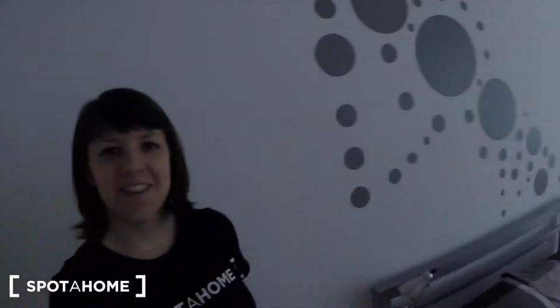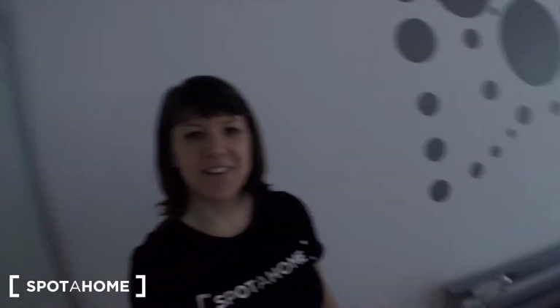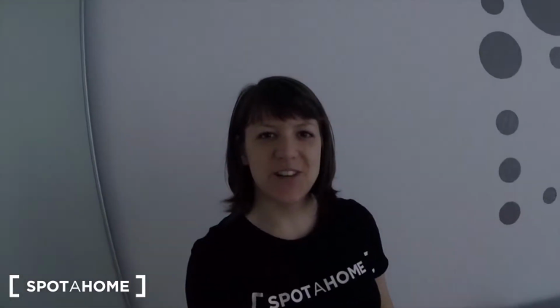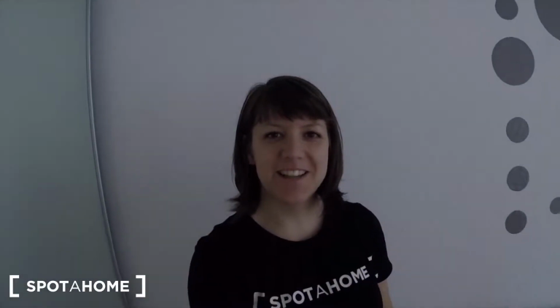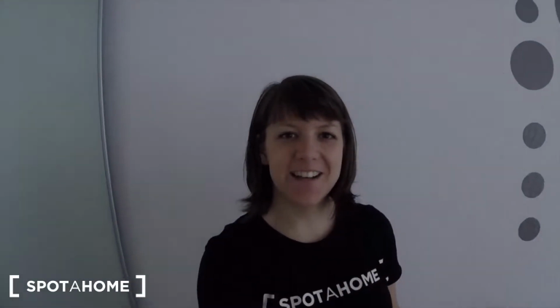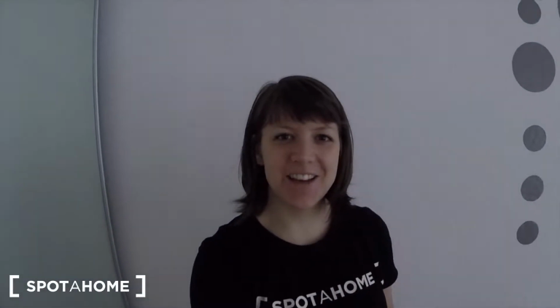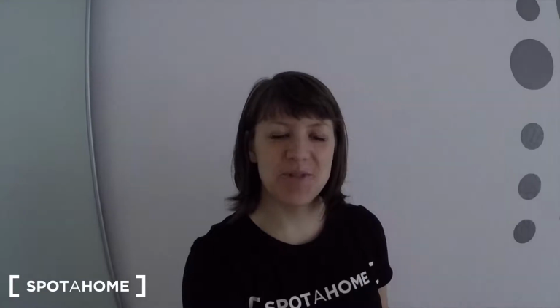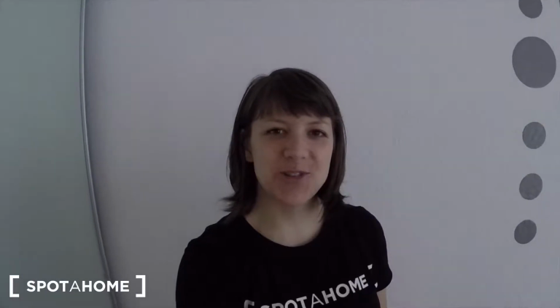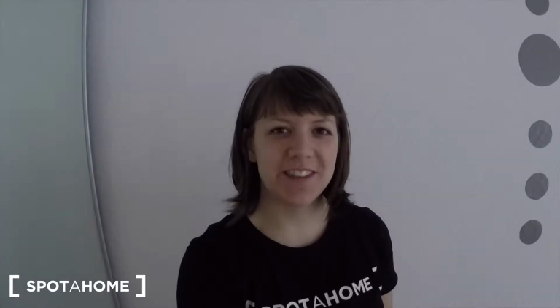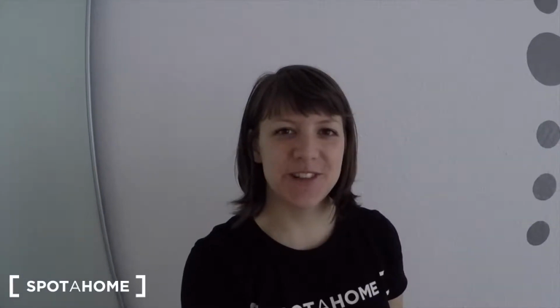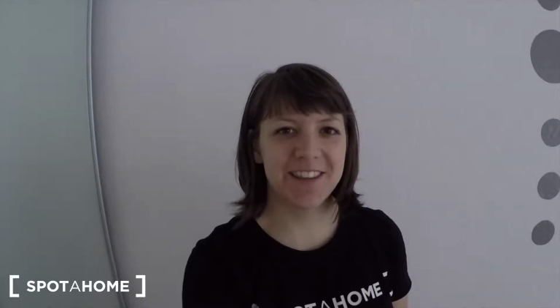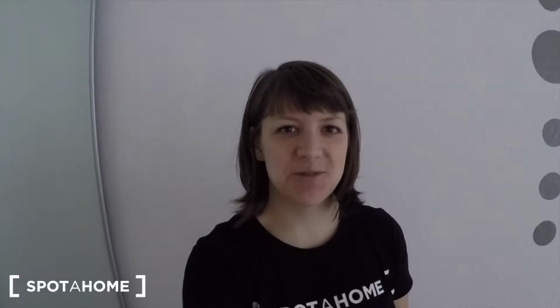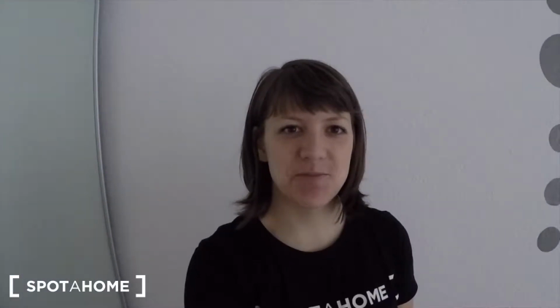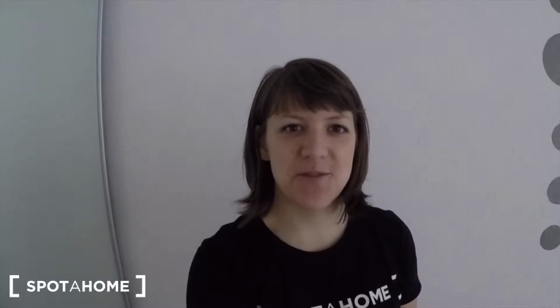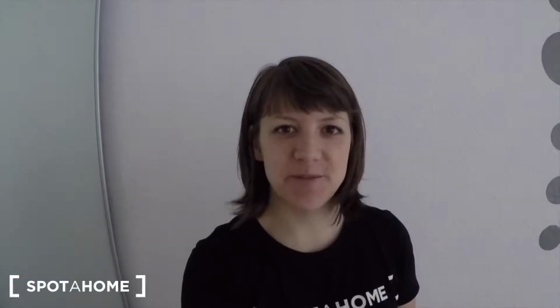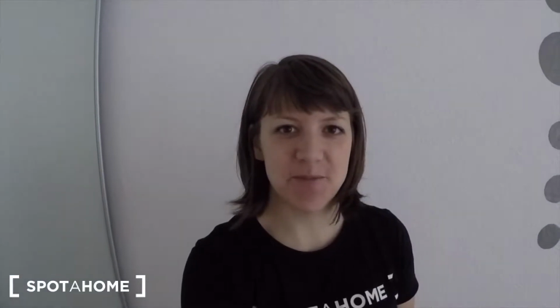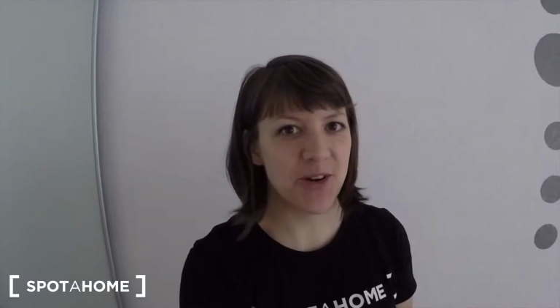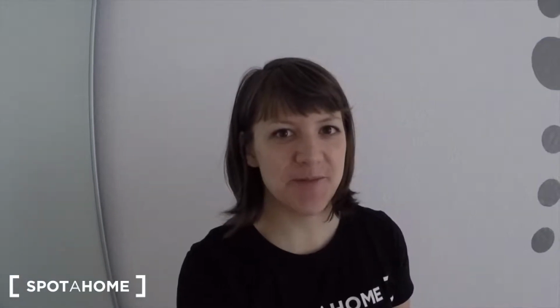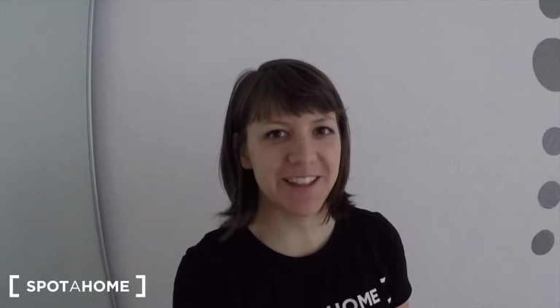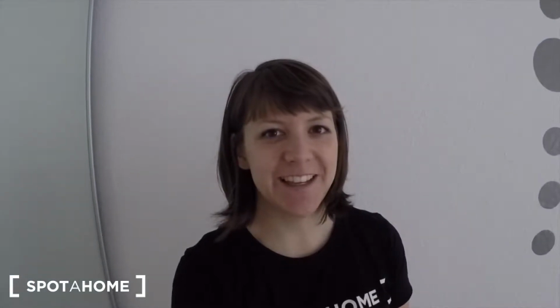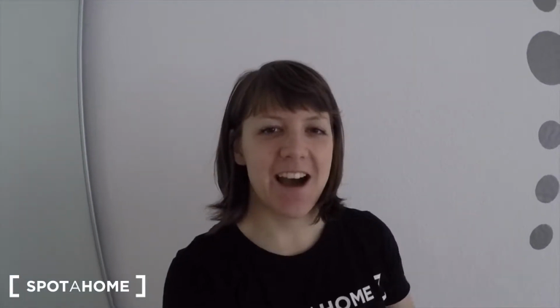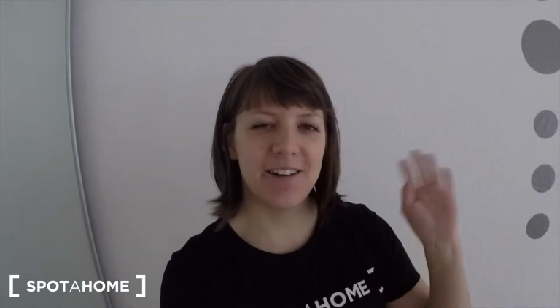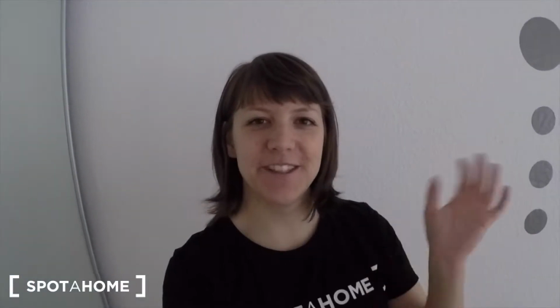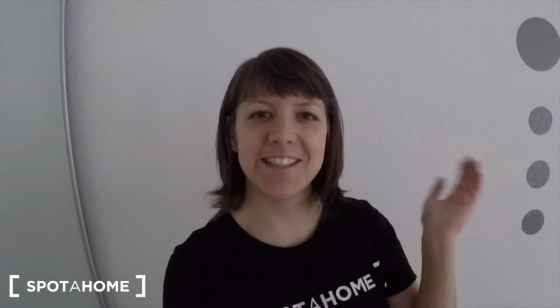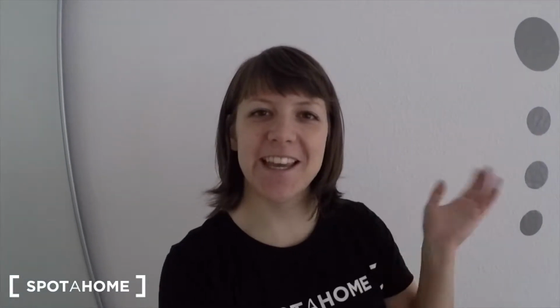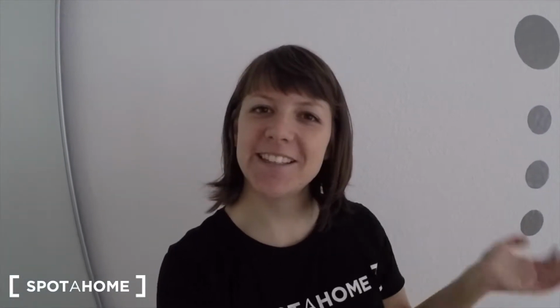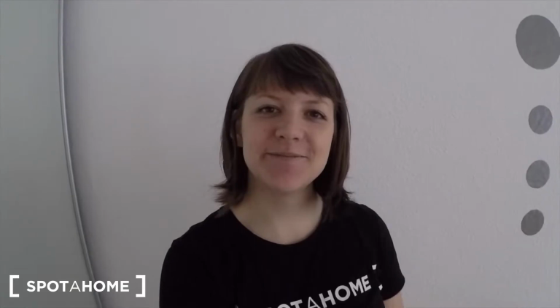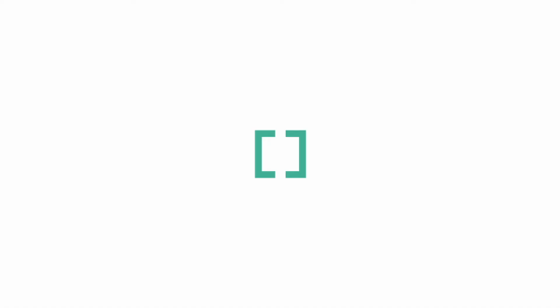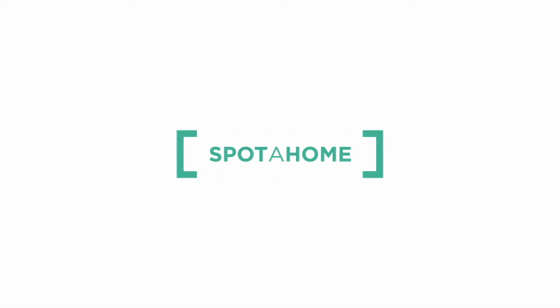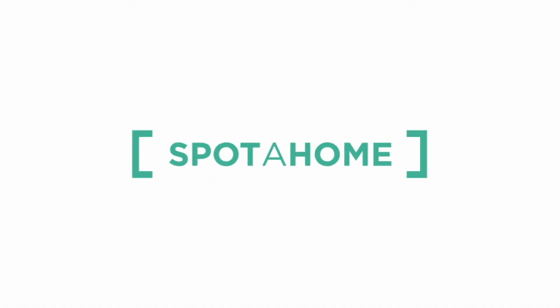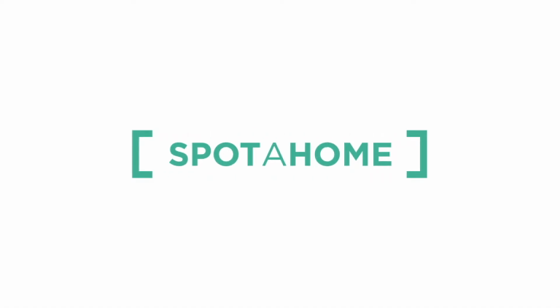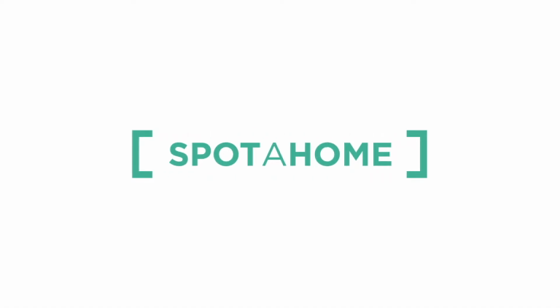Thanks for watching guys, I hope you enjoyed the tour. This was Bea from Sparo Homie Berlin — thank you!